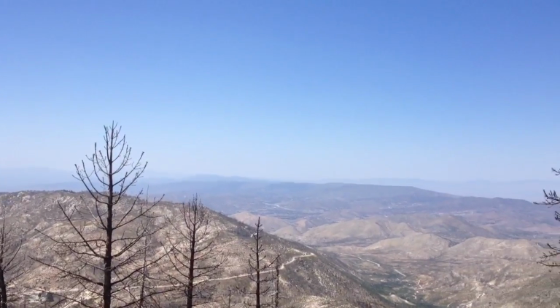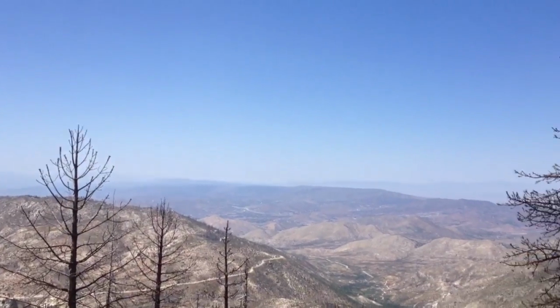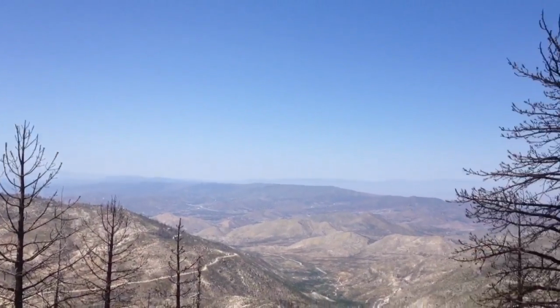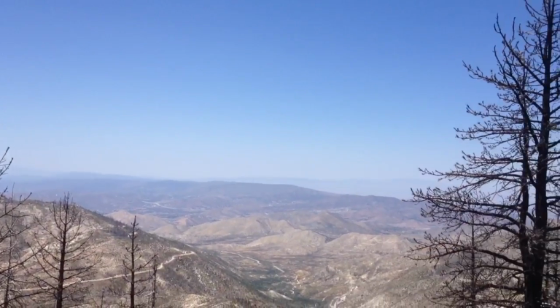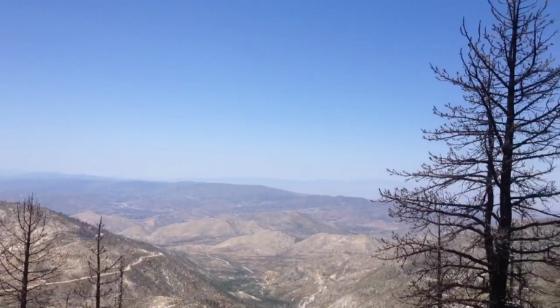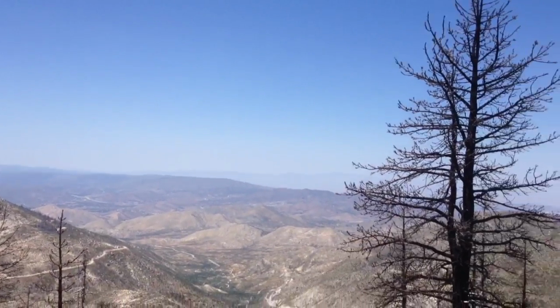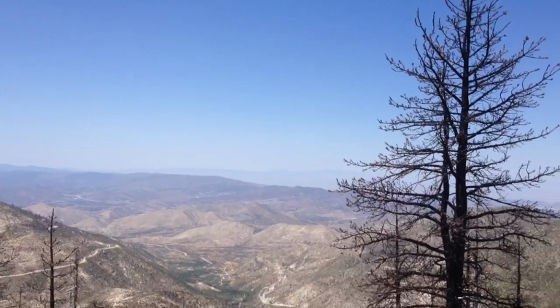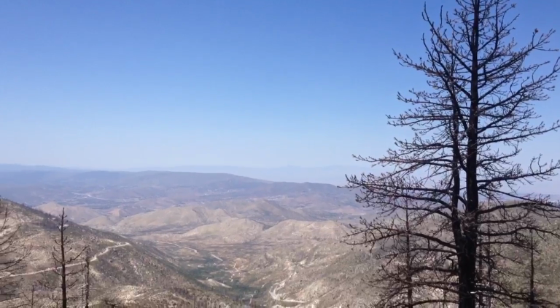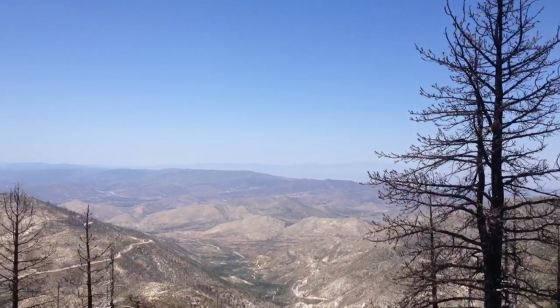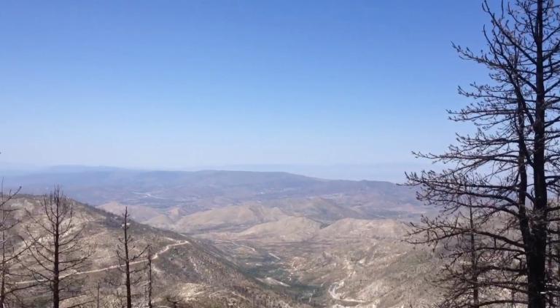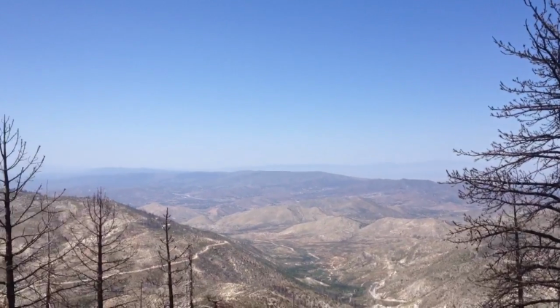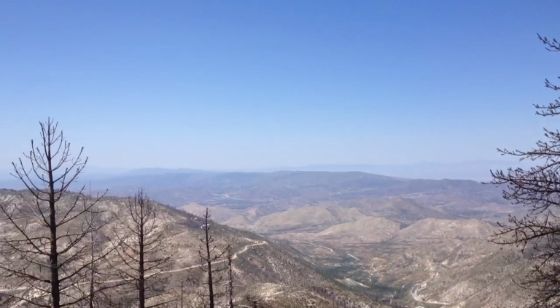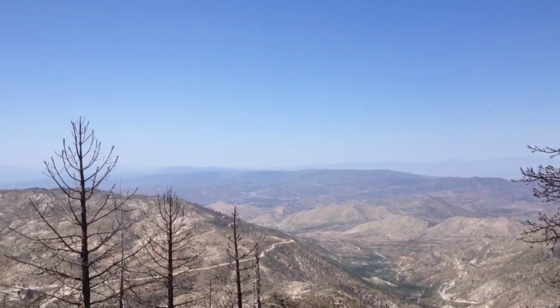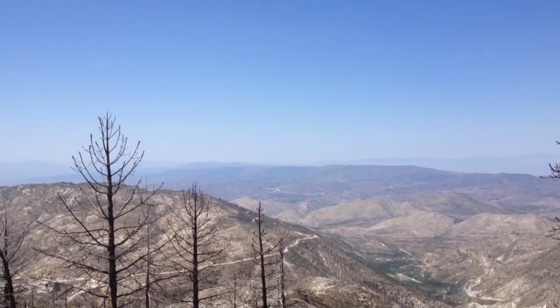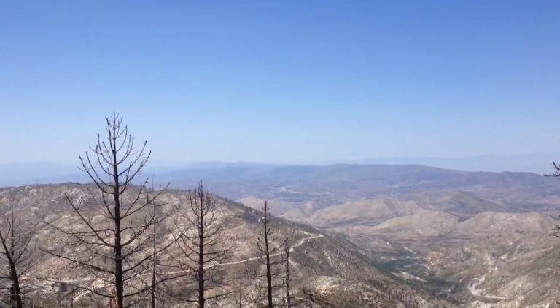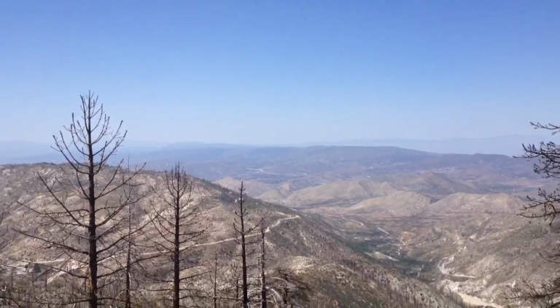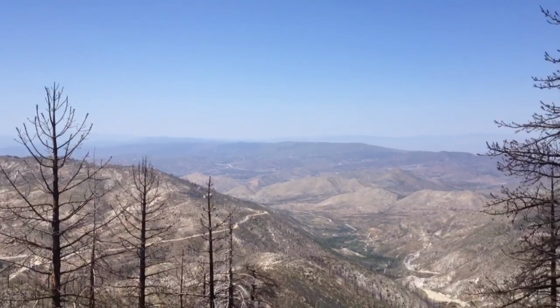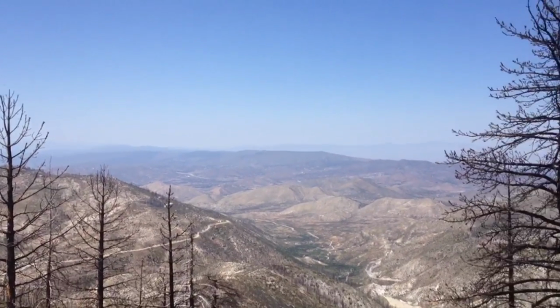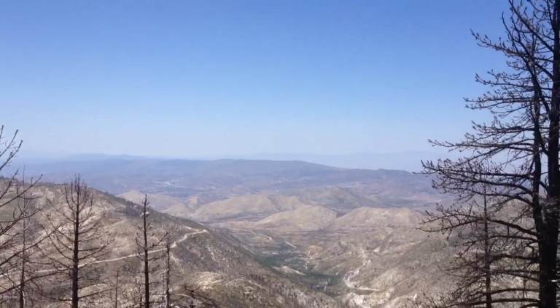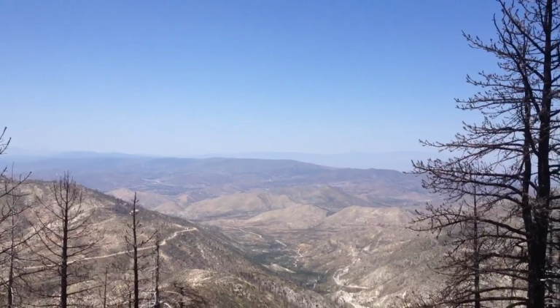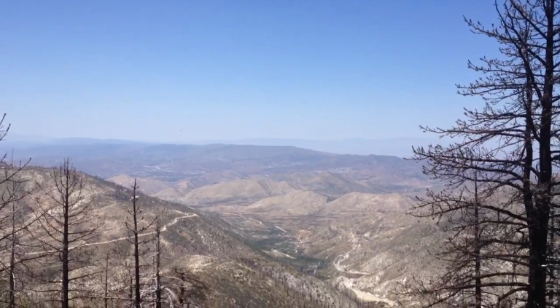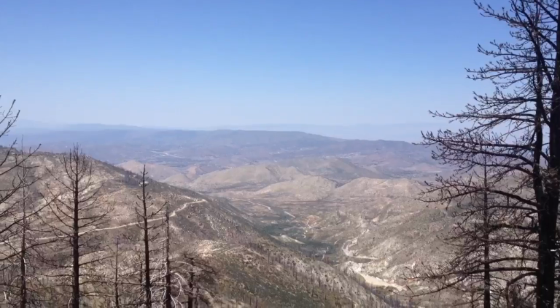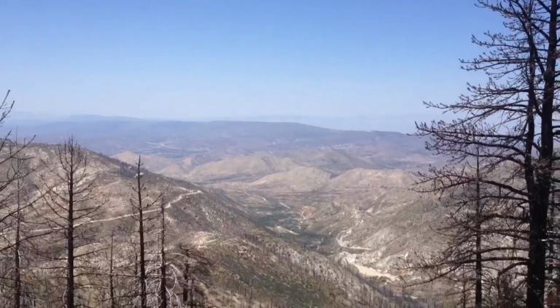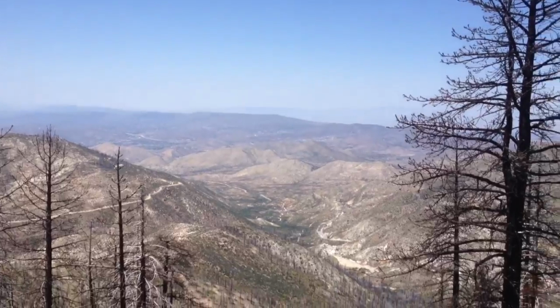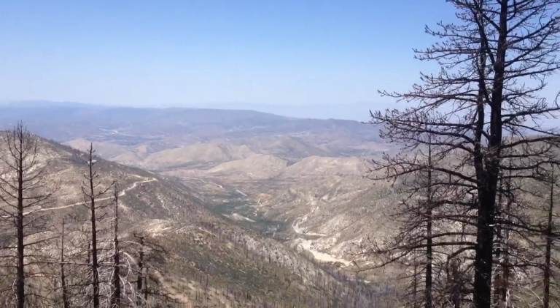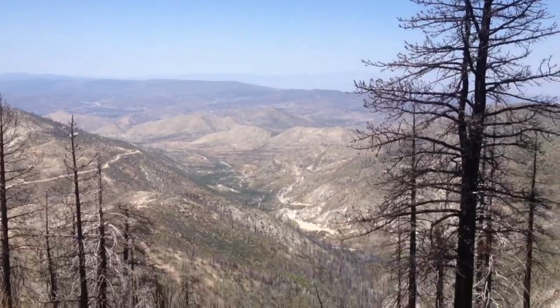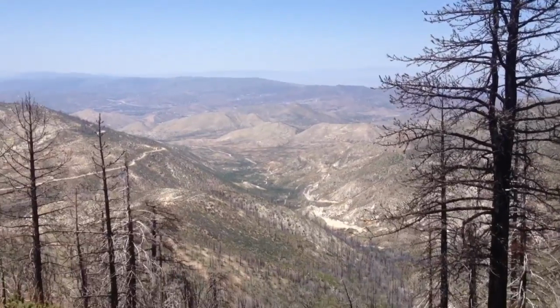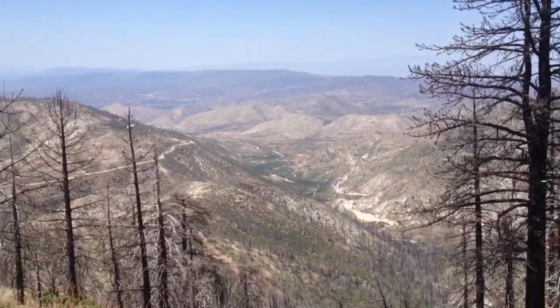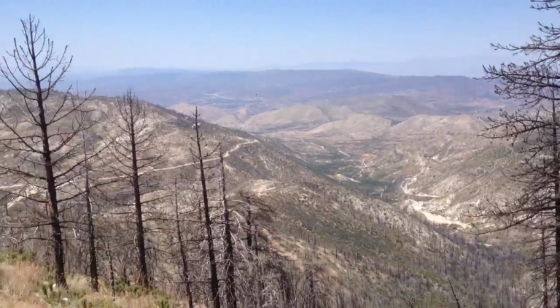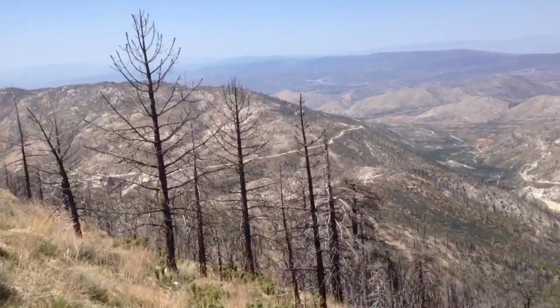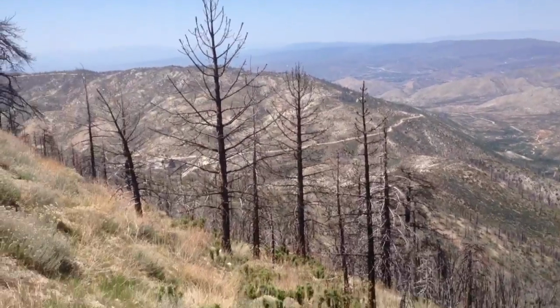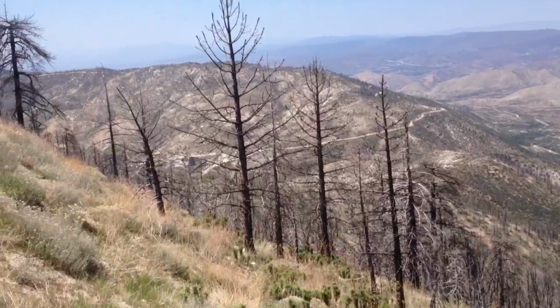It's a hell of a view, but it gives you a strong sense of what a fire can do. Anyways, on to the Mill Creek Ranger Station.